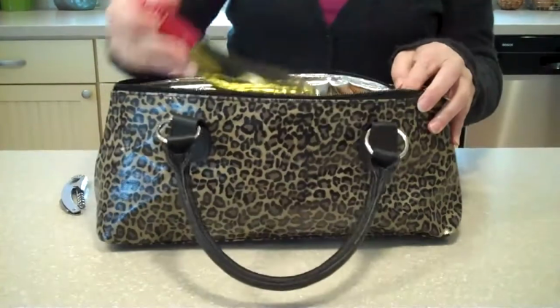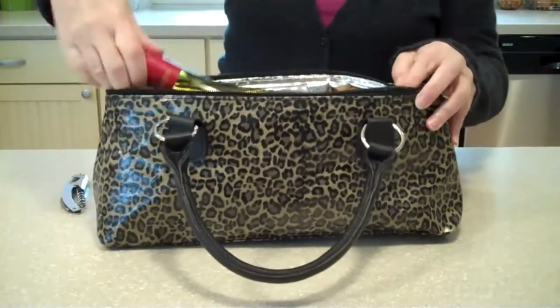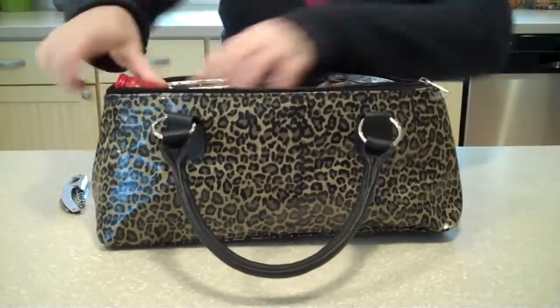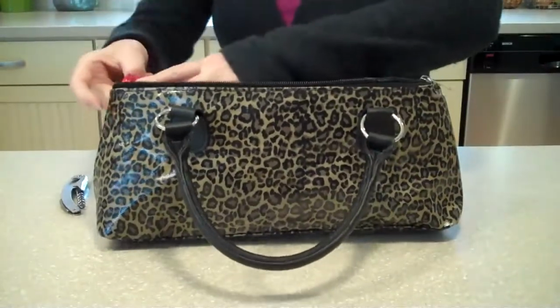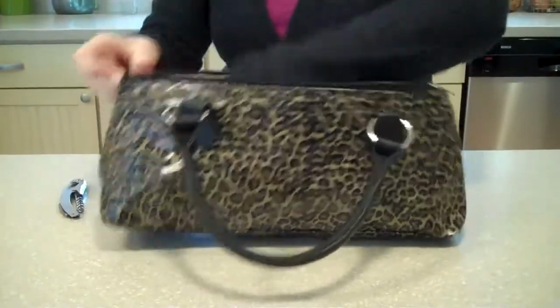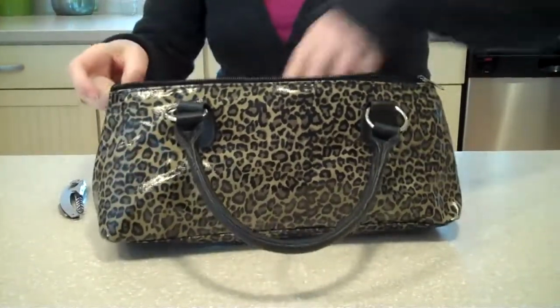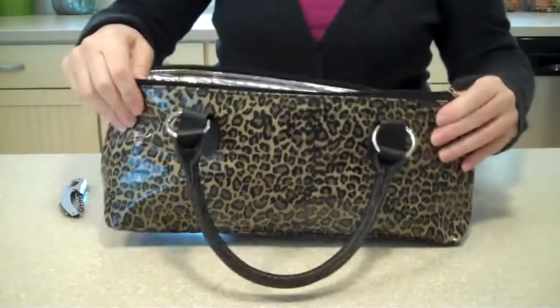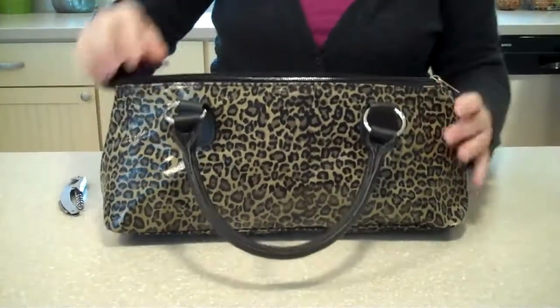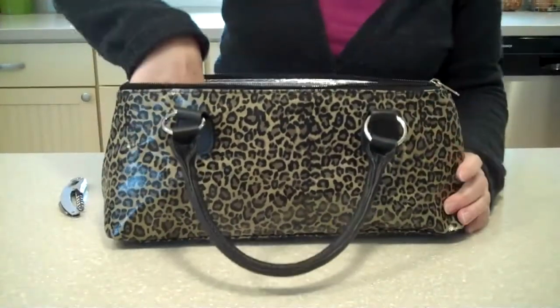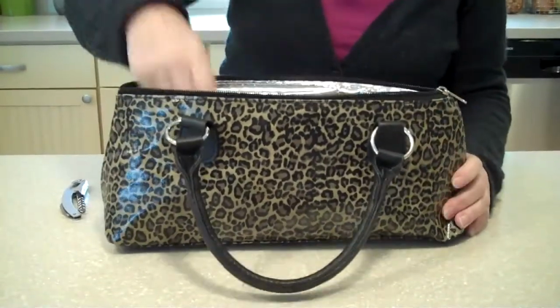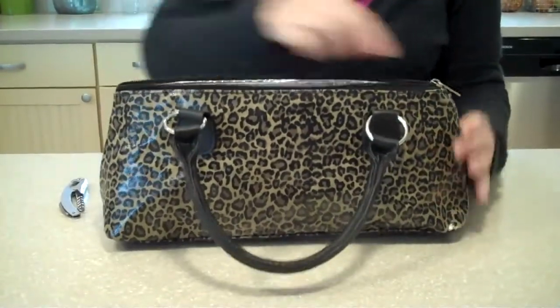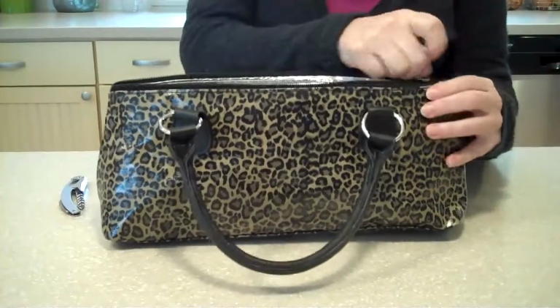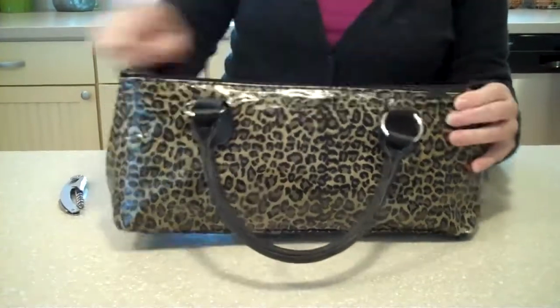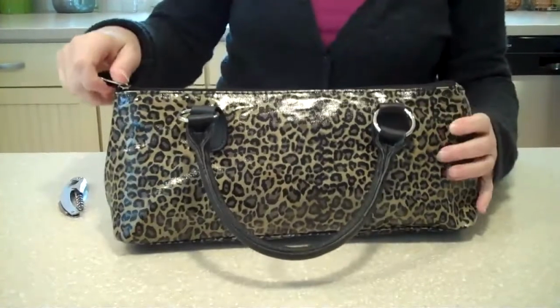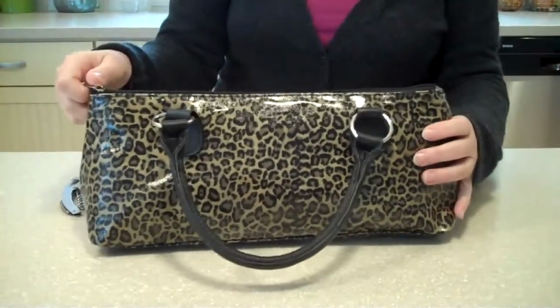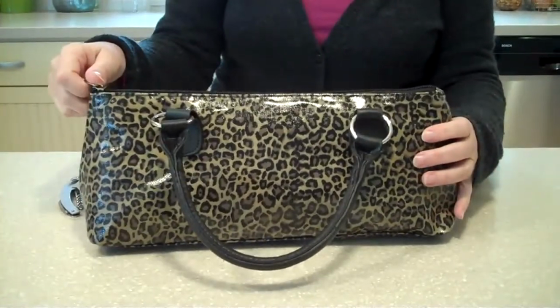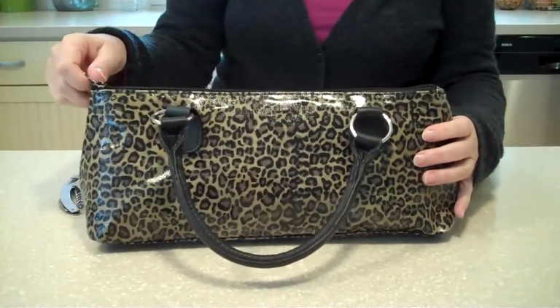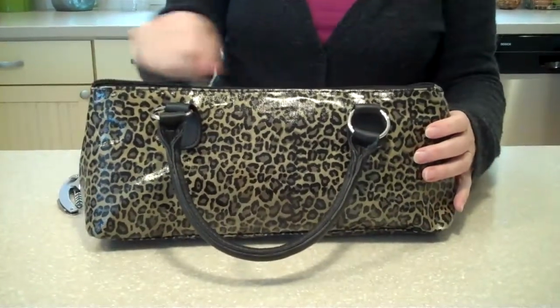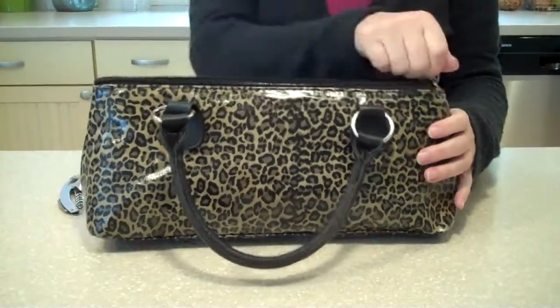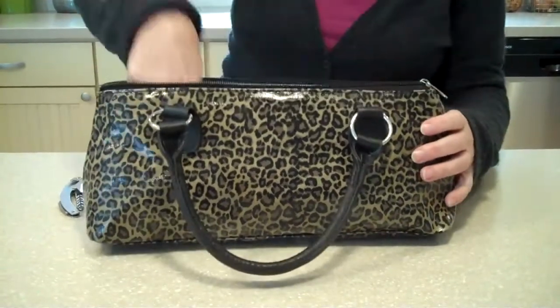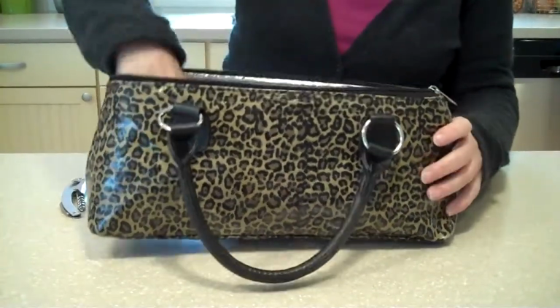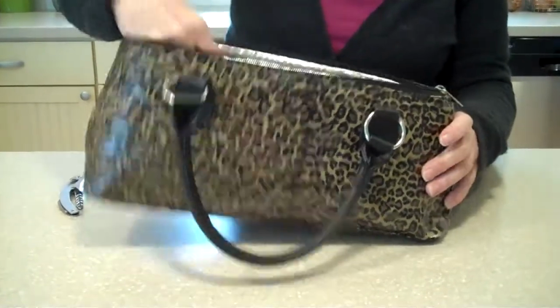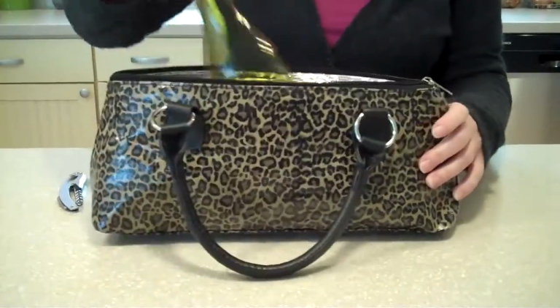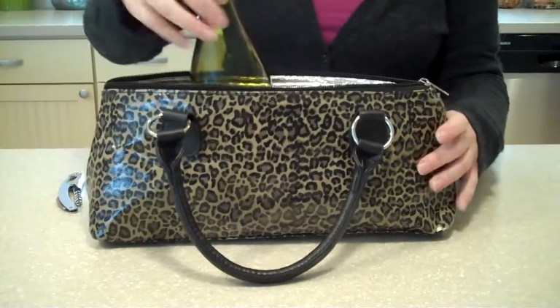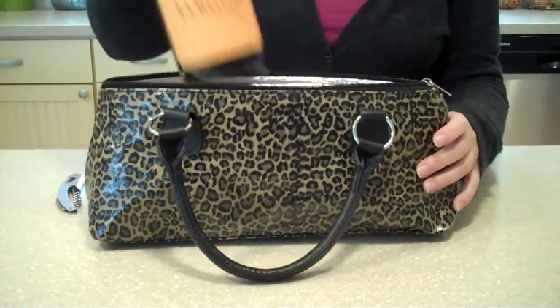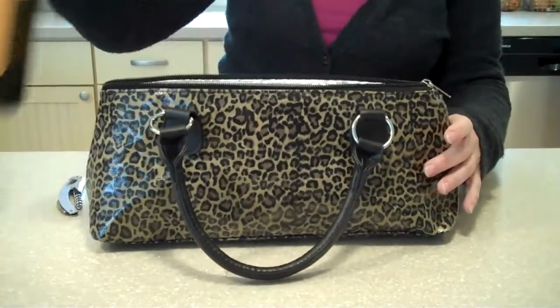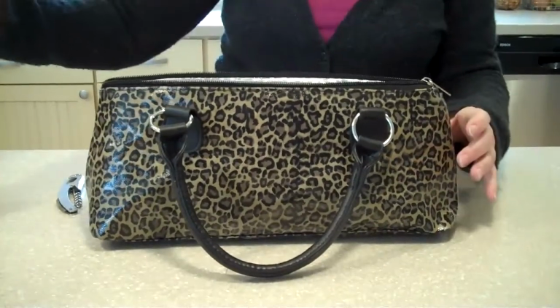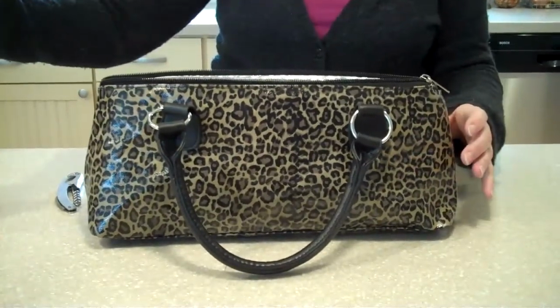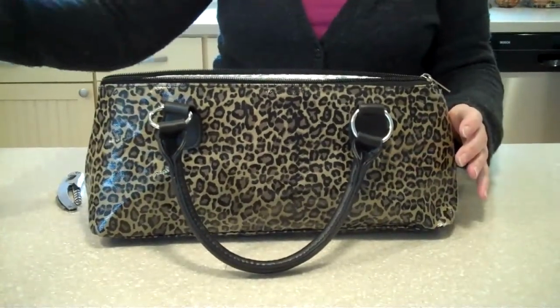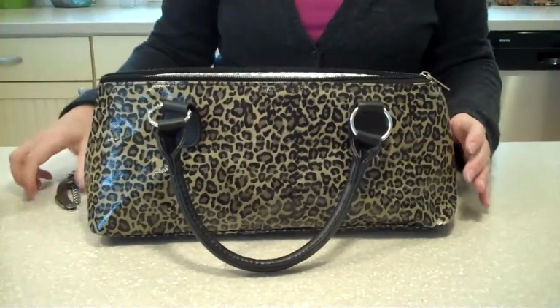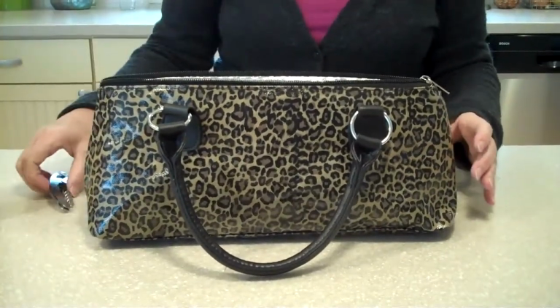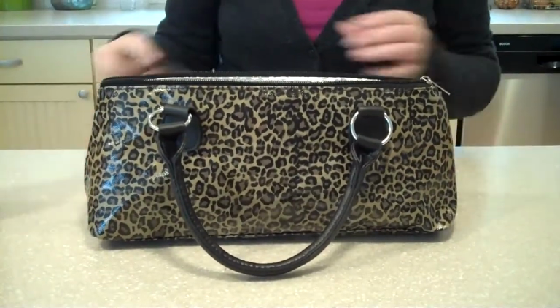That makes it the perfect thing to take for parties, girlfriend weekends, wine weekends, and it makes a really wonderful hostess gift, or just a birthday gift for that person in your life who loves wine.